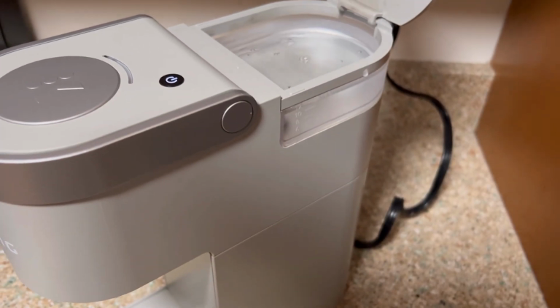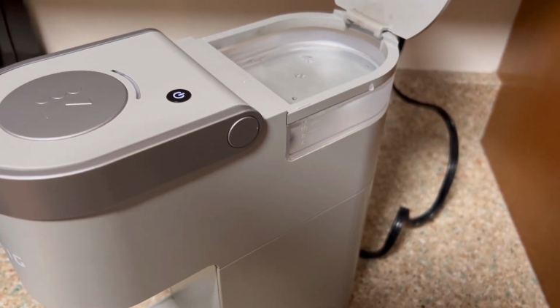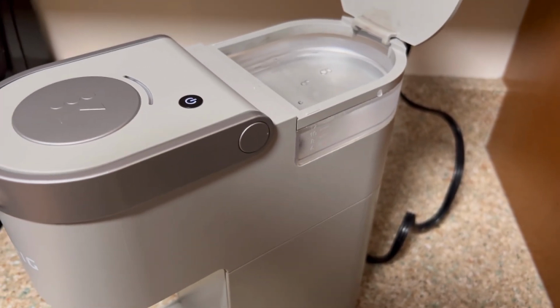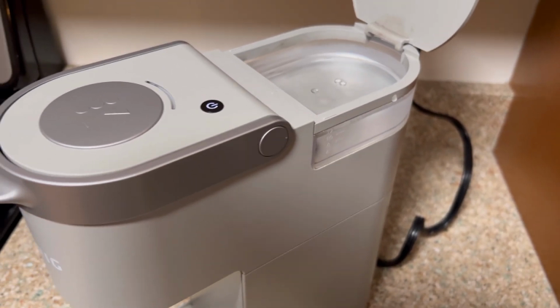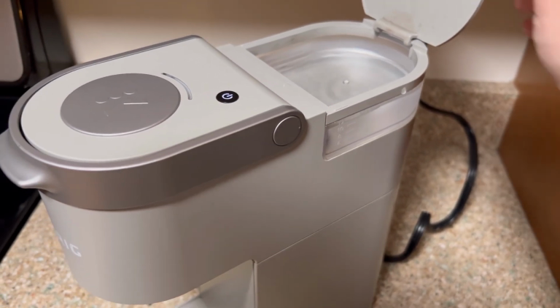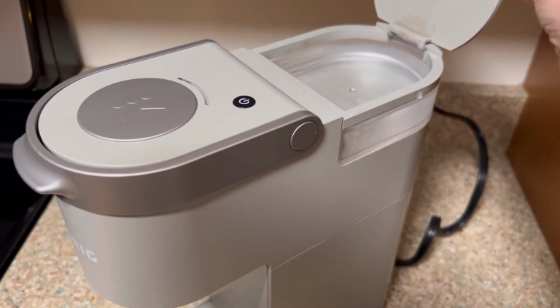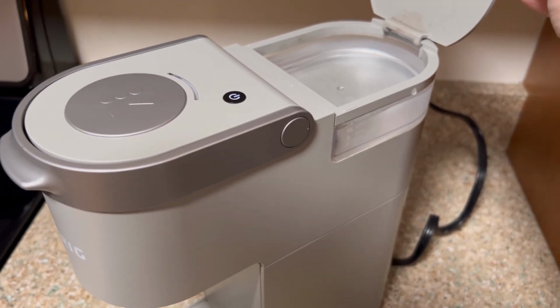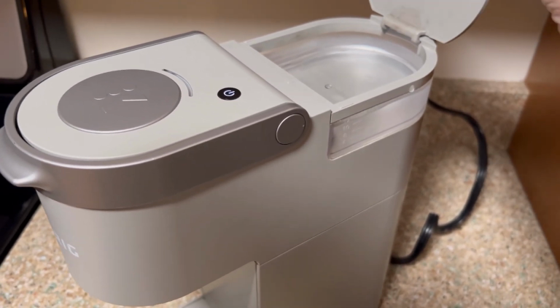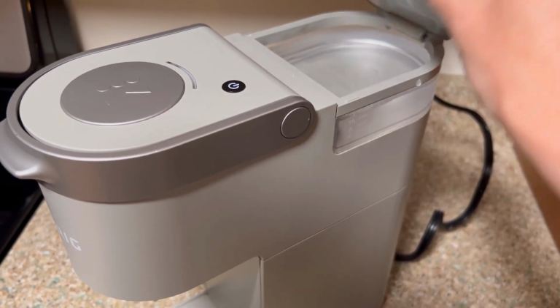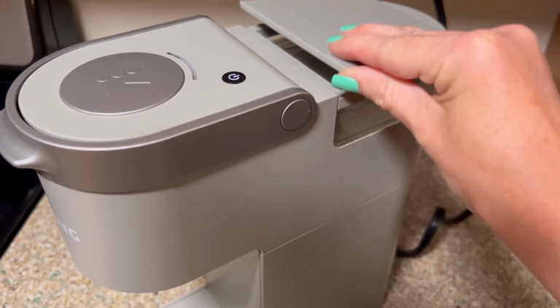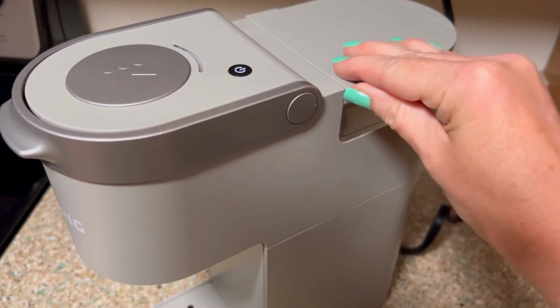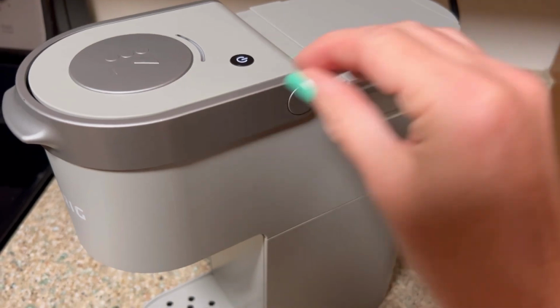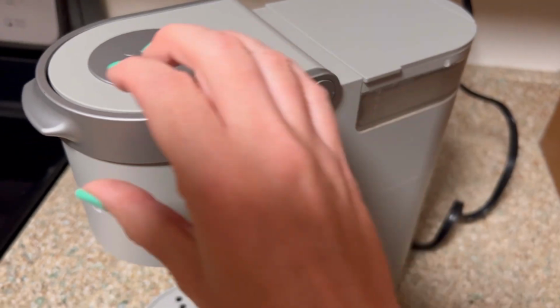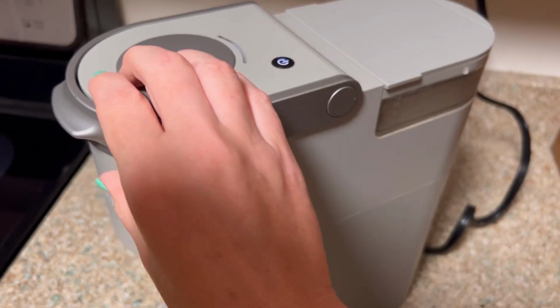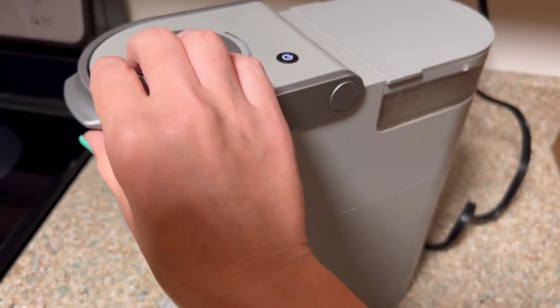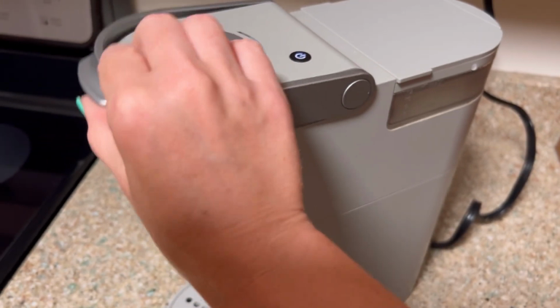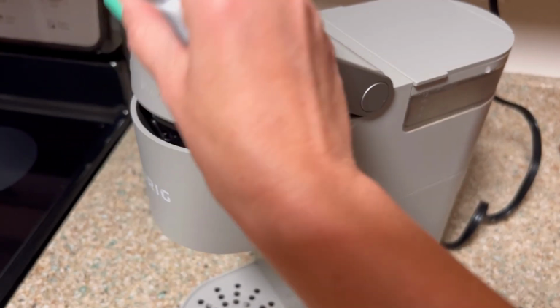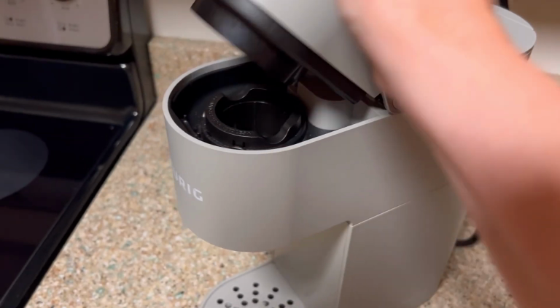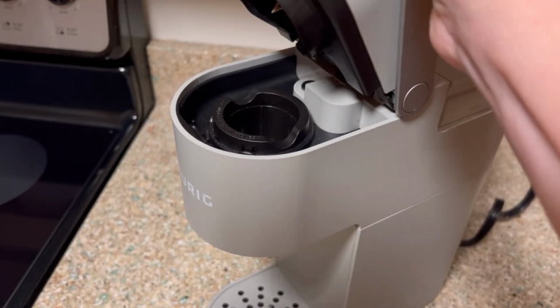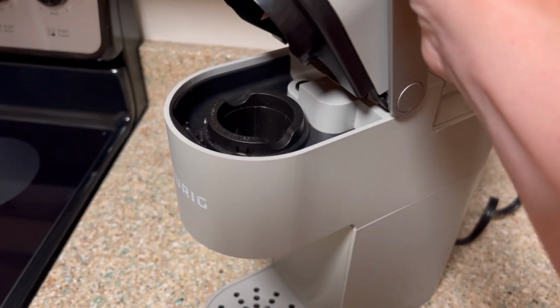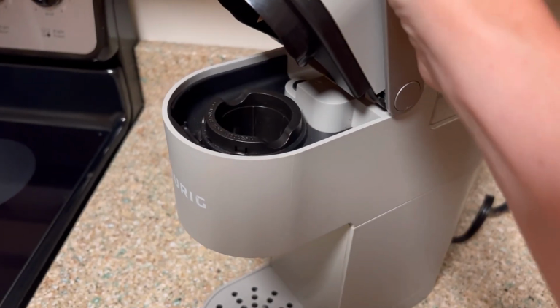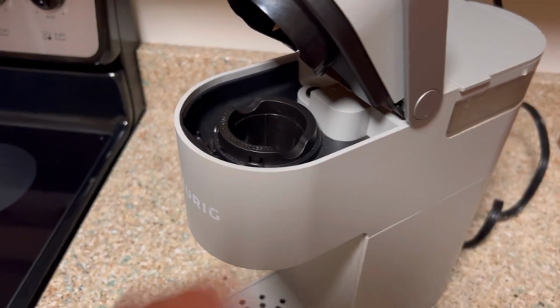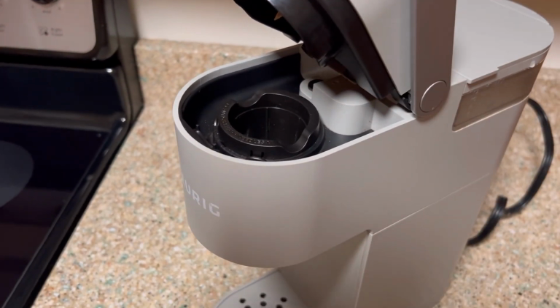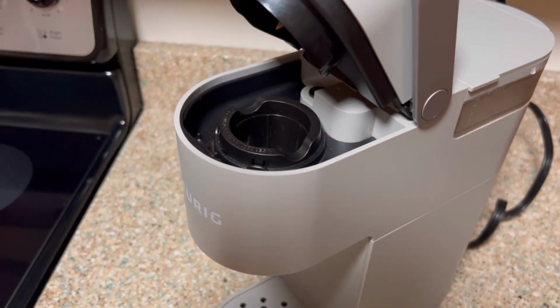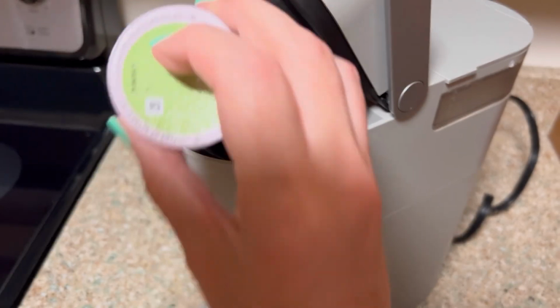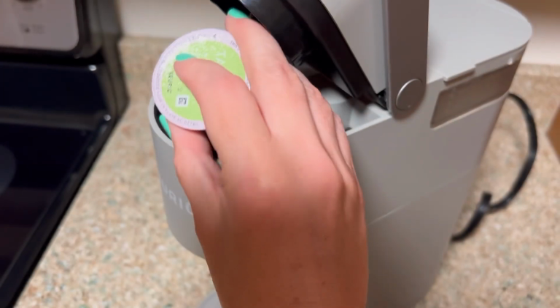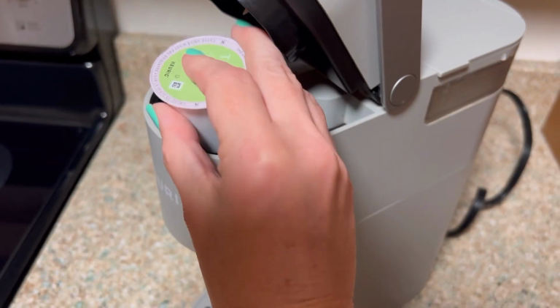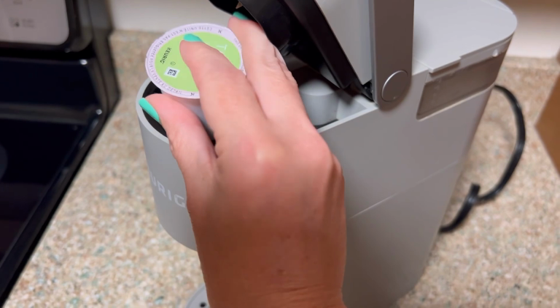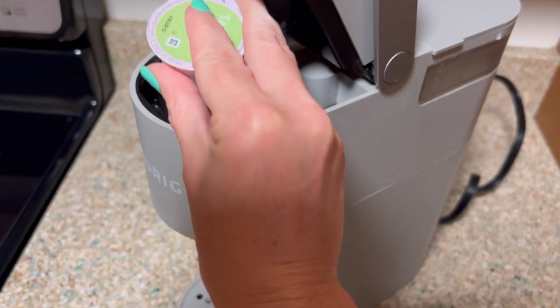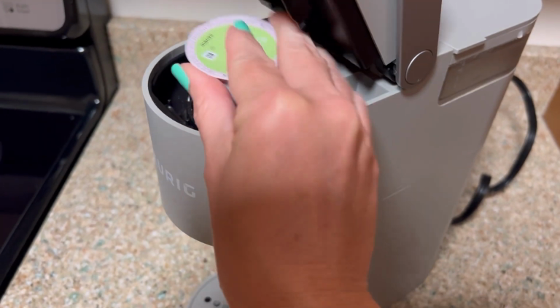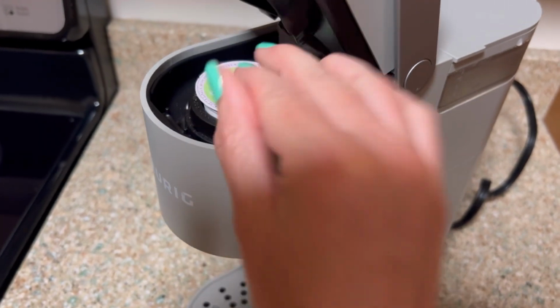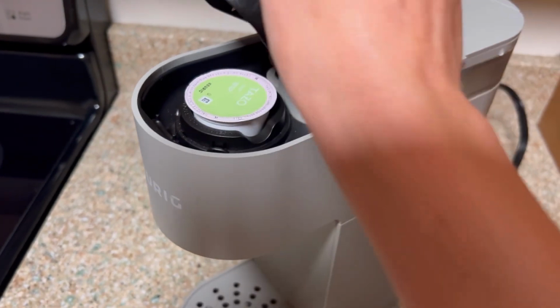And it closes. This is really great for people who want an occasional cup of coffee — maybe at the office or in an Airbnb. You simply open it, add your K-cup right in there.